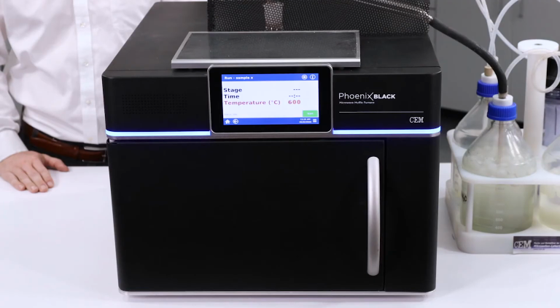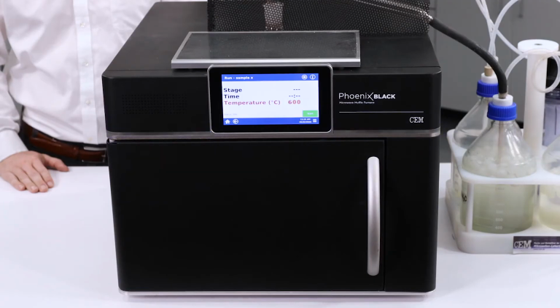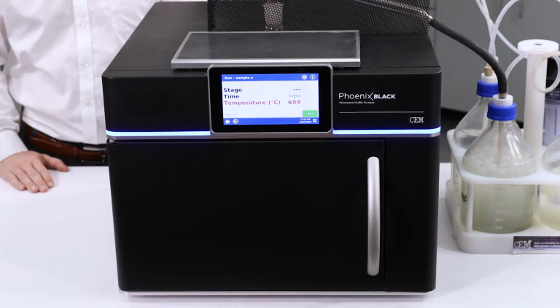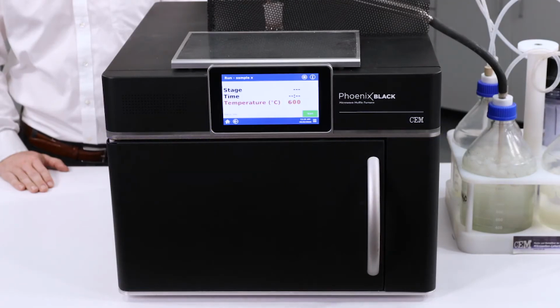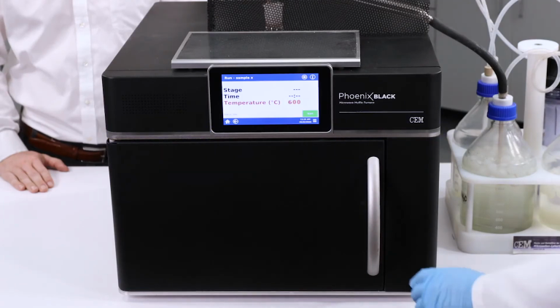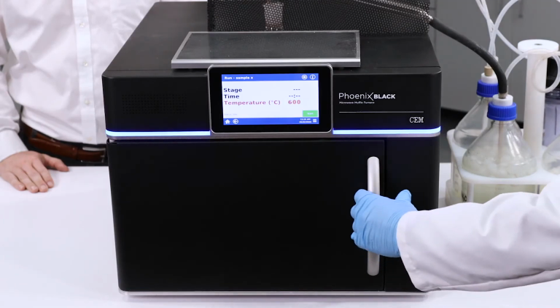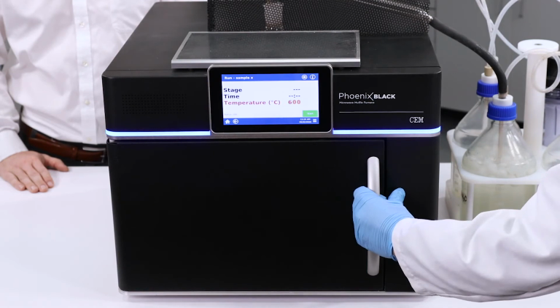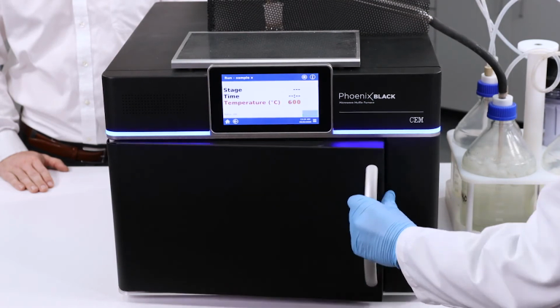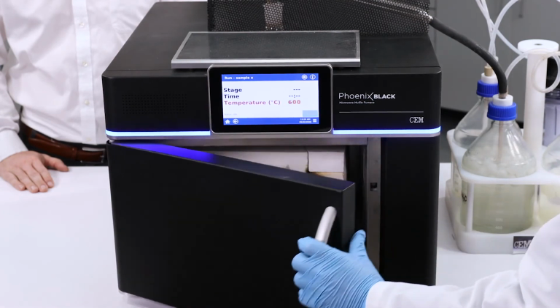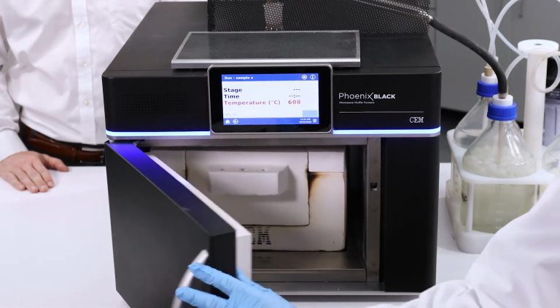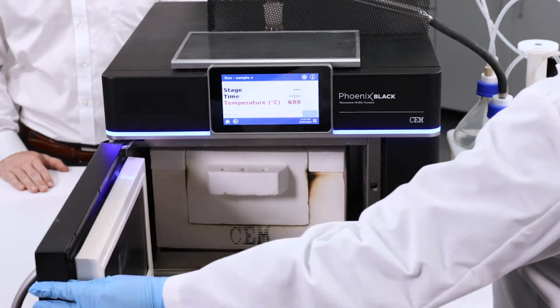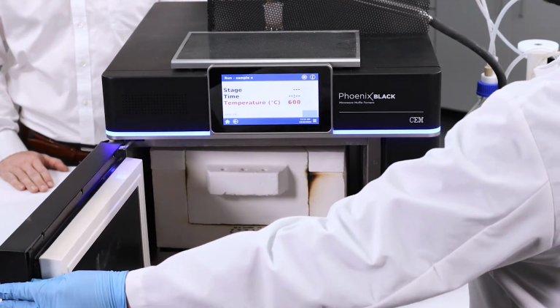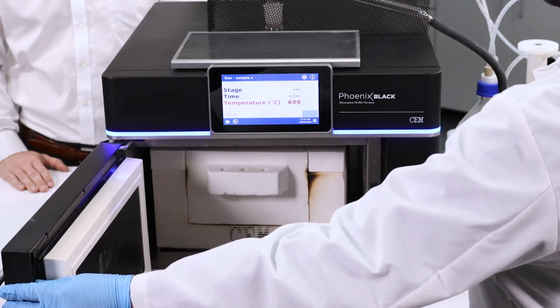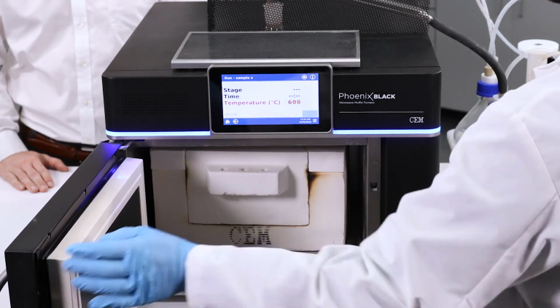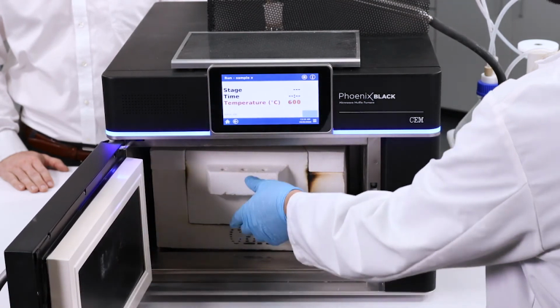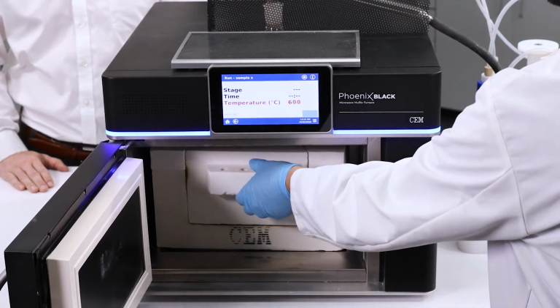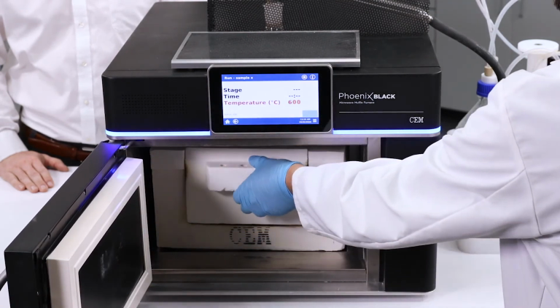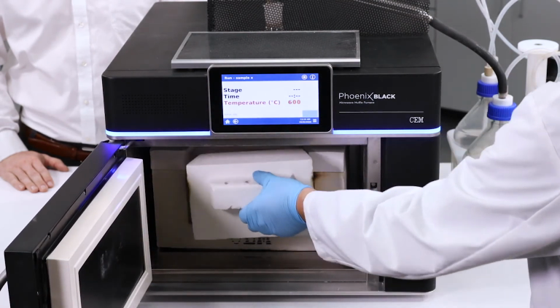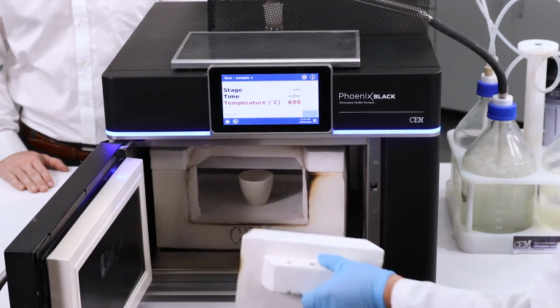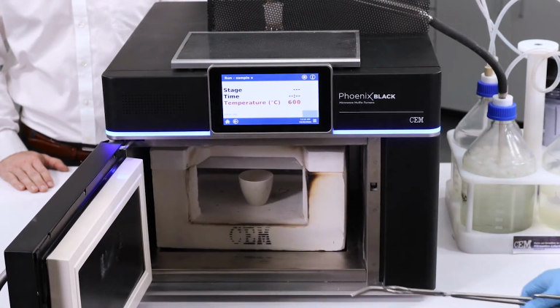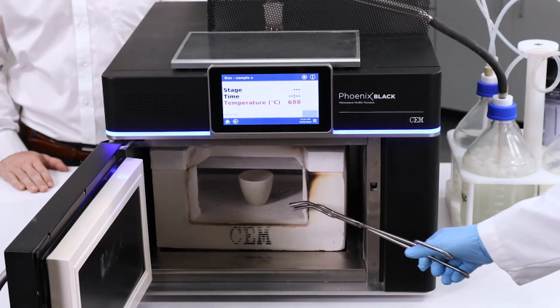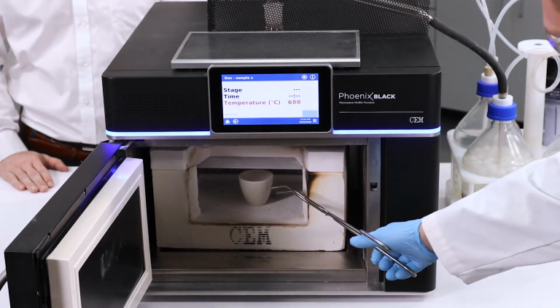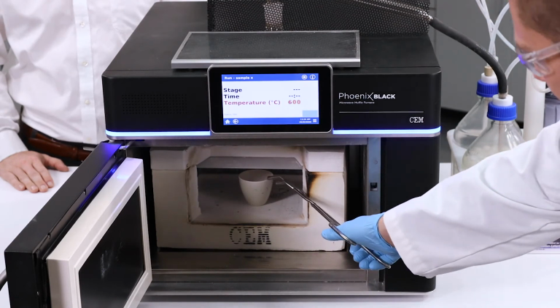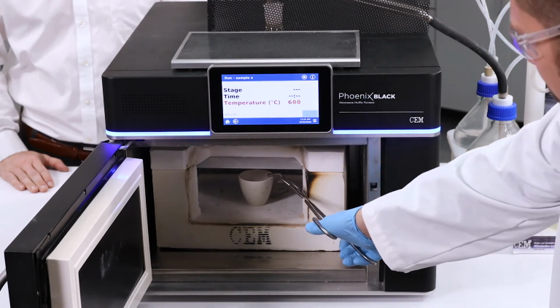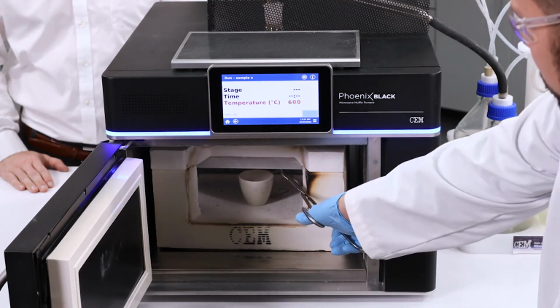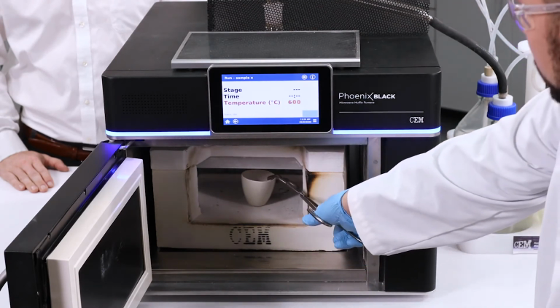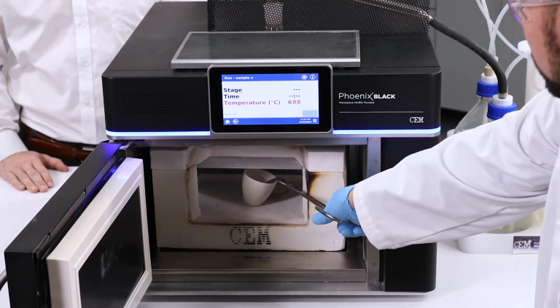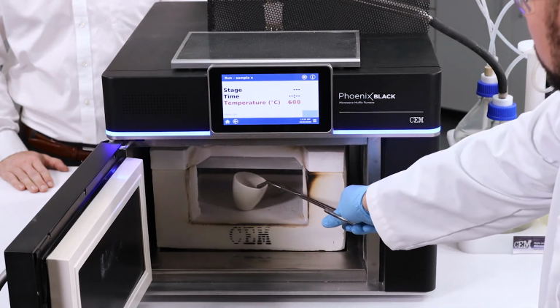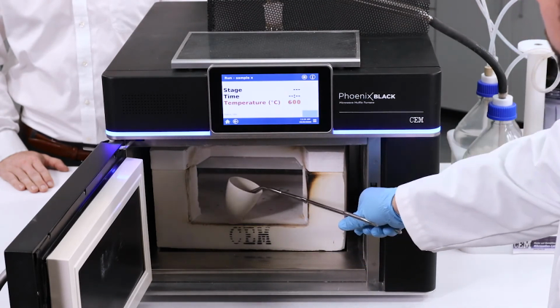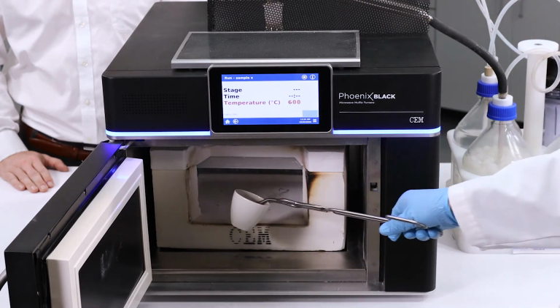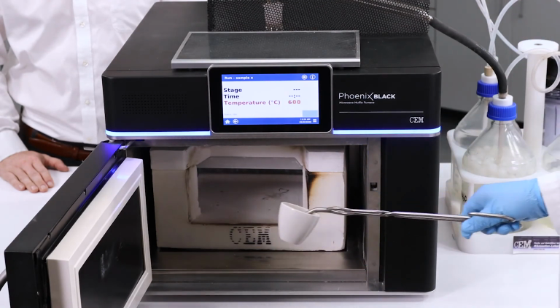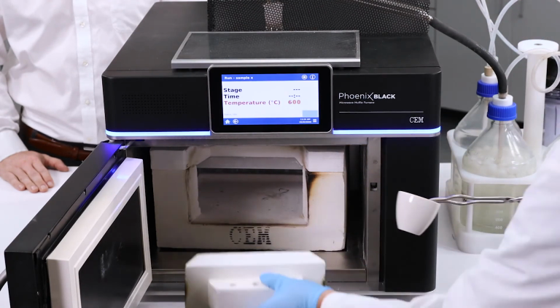Now that our method is finished and our sample is completely ashed, we can remove our sample from the Phoenix Black, put it in a desiccator to cool, and then re-weigh.